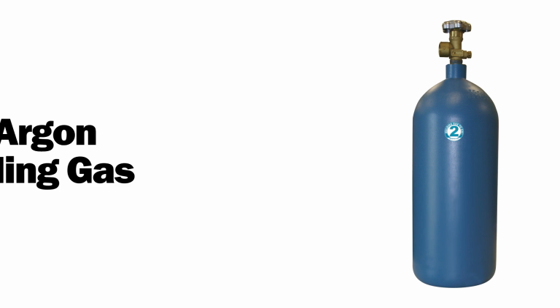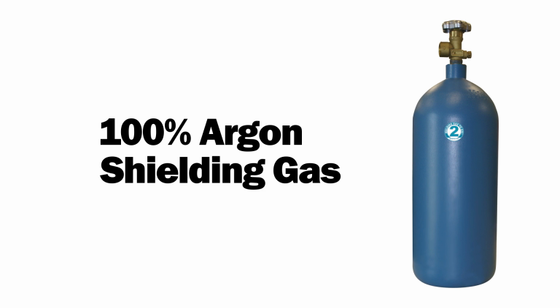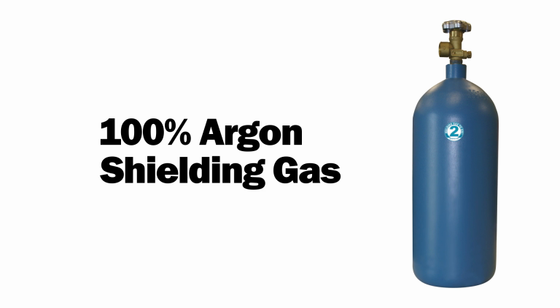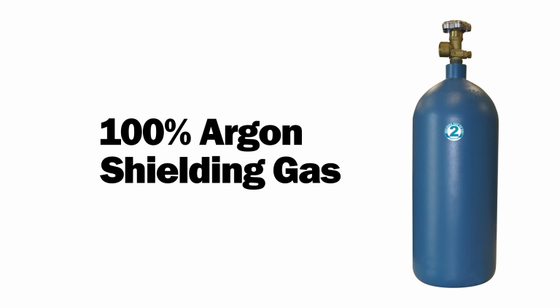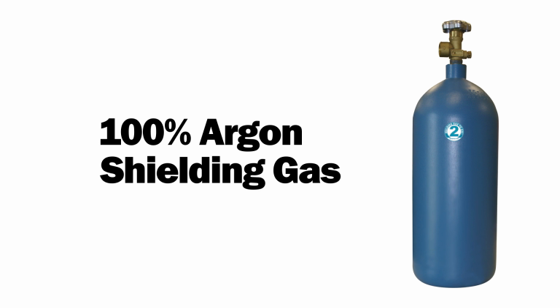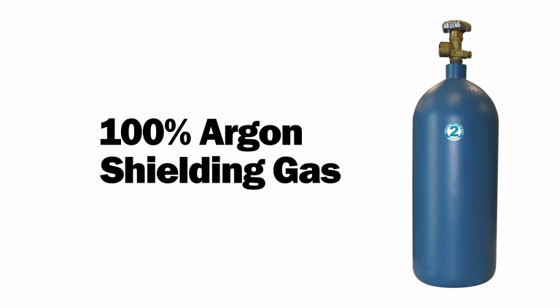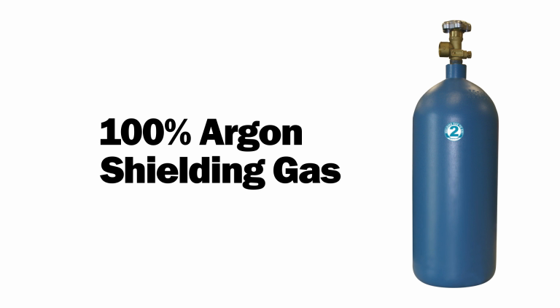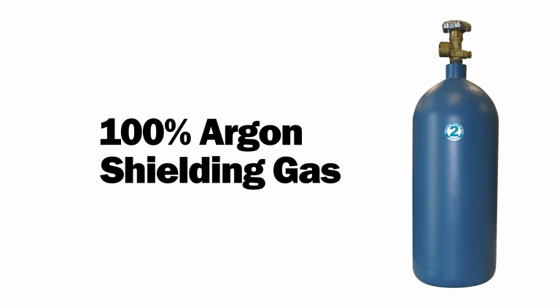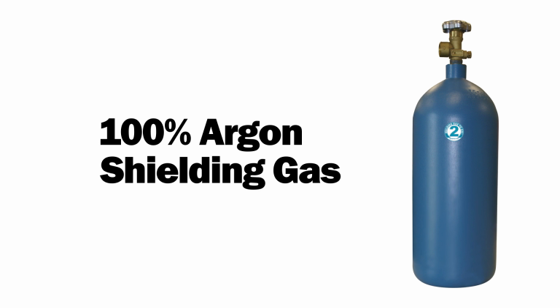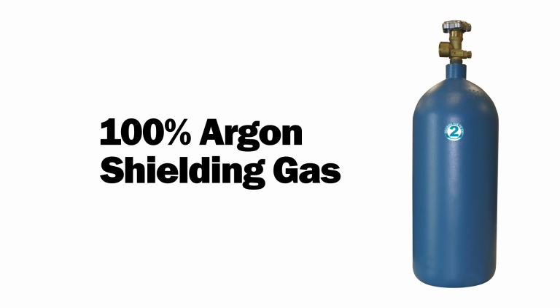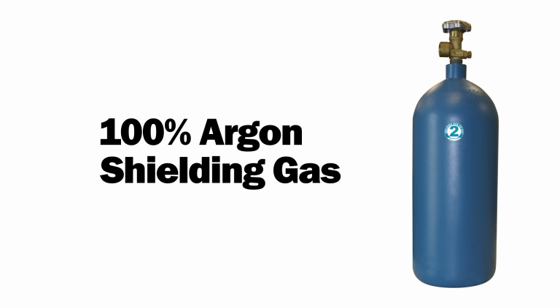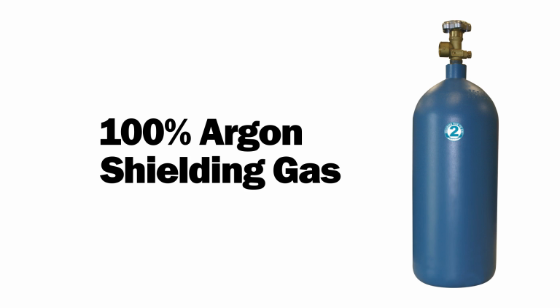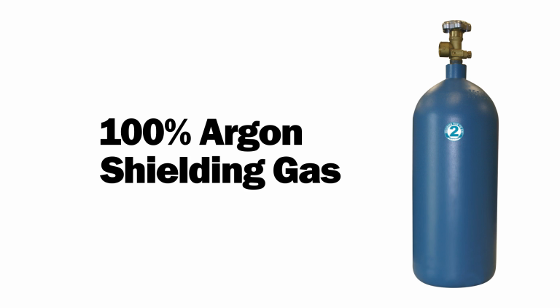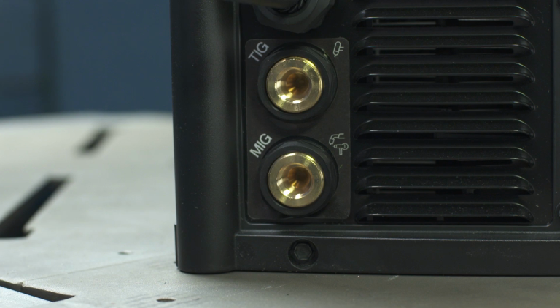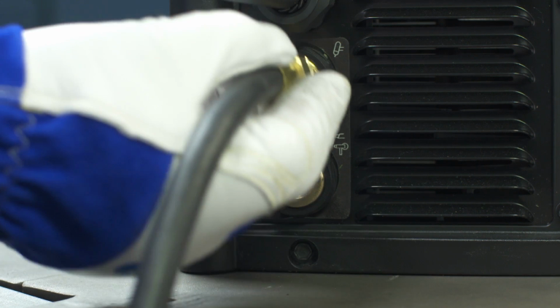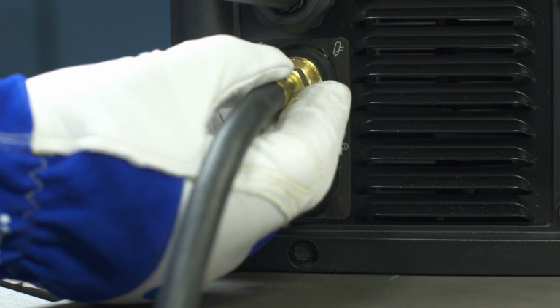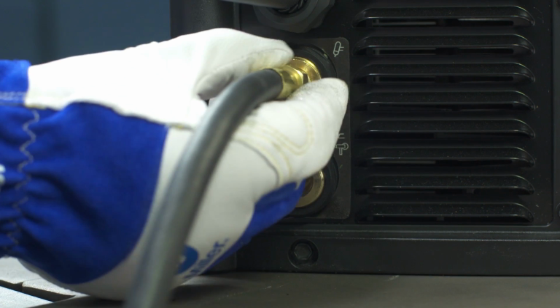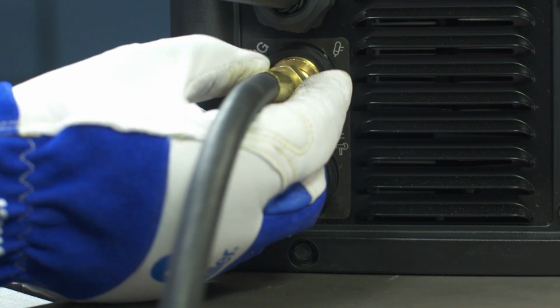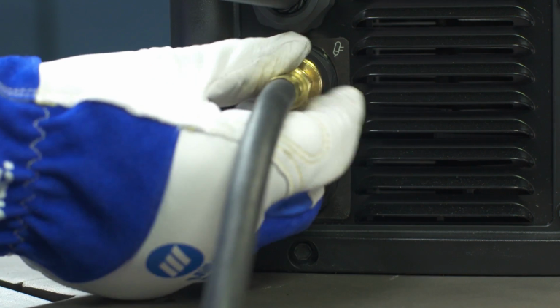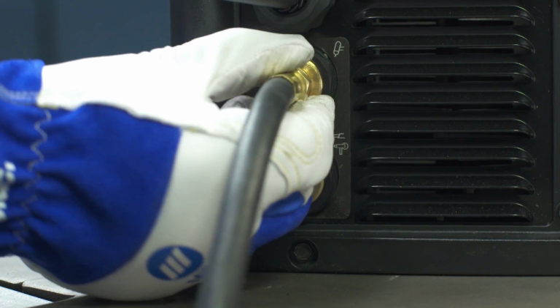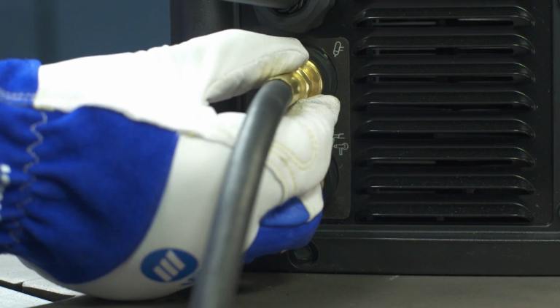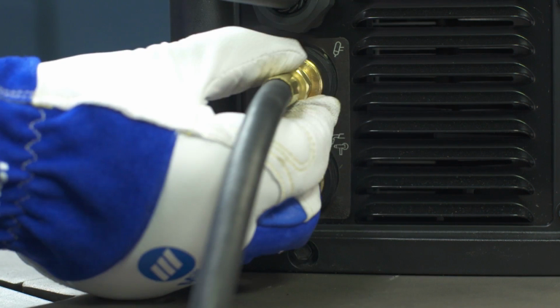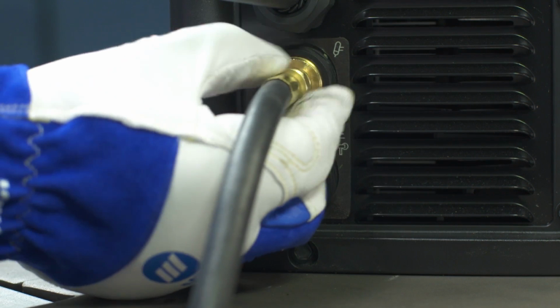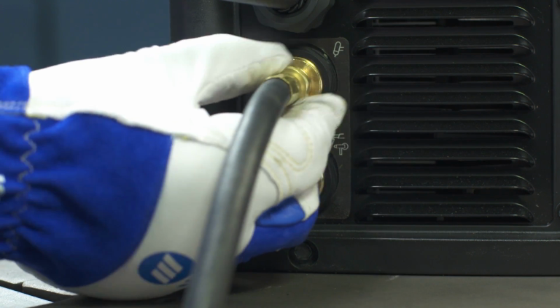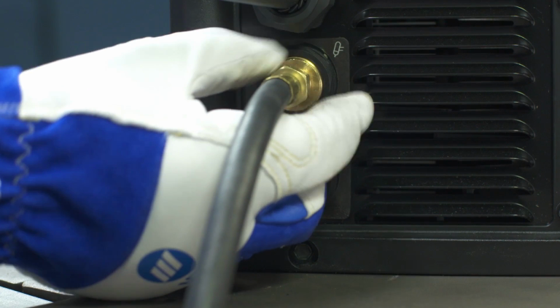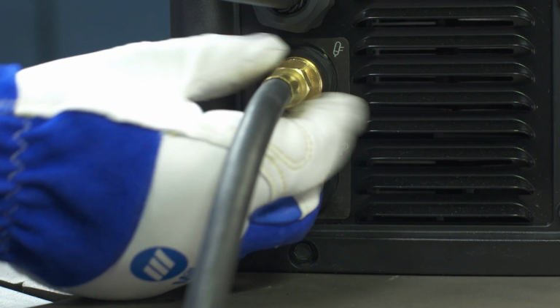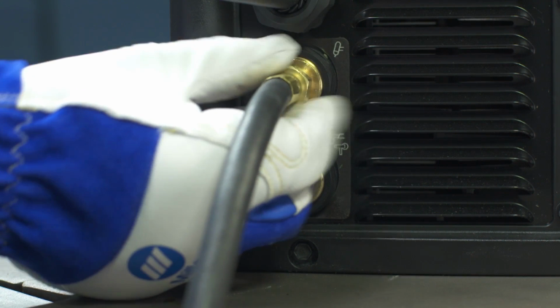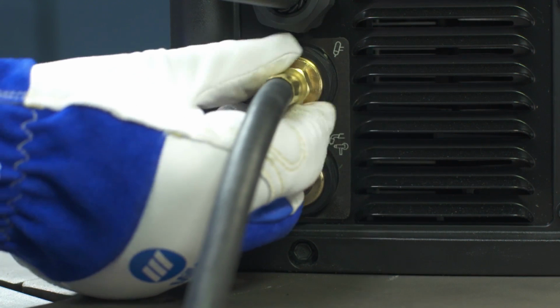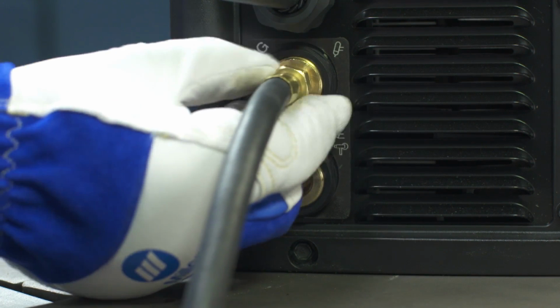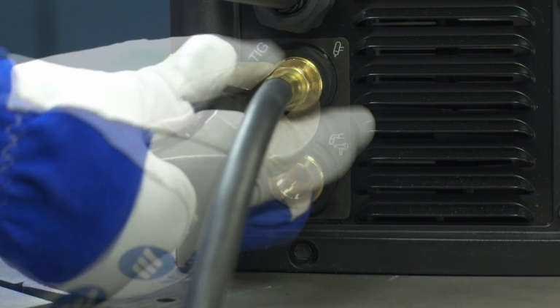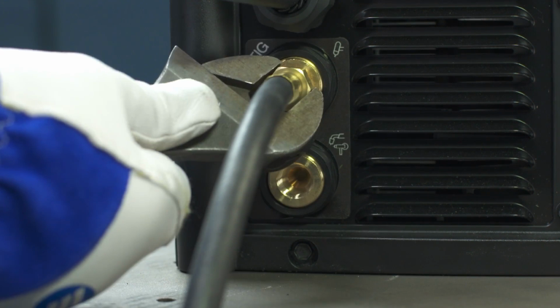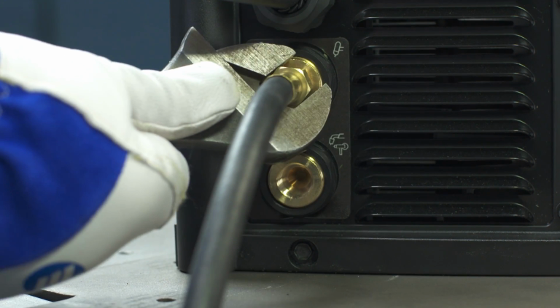Next, set up the Multimatic 215 with a bottle of 100% argon shielding gas. Connect the free end of the gas hose to the TIG gas solenoid located on the back panel of the Multimatic 215, and tighten with a wrench.